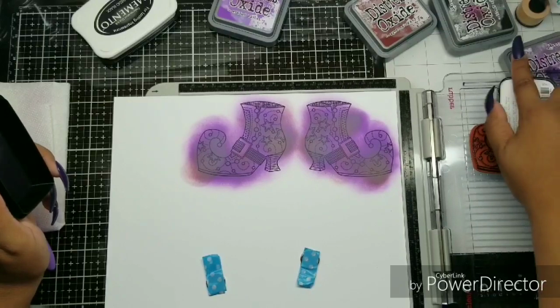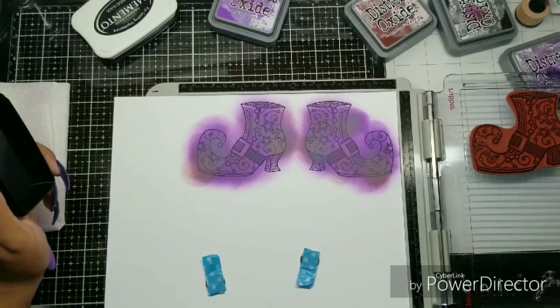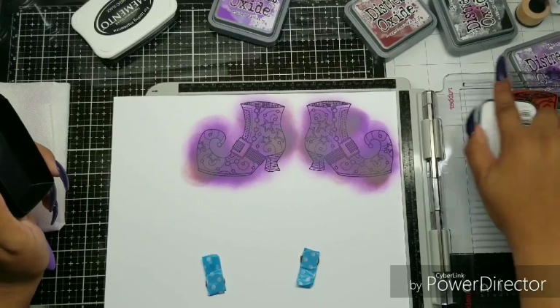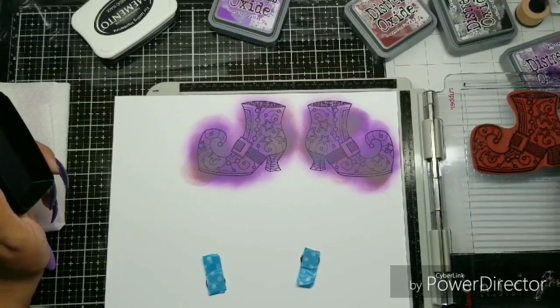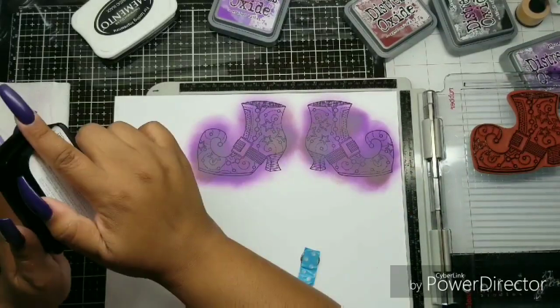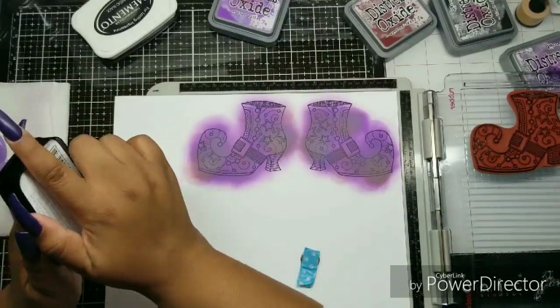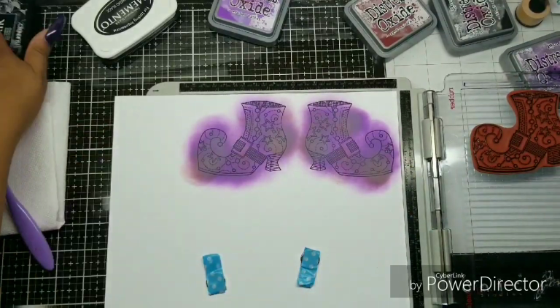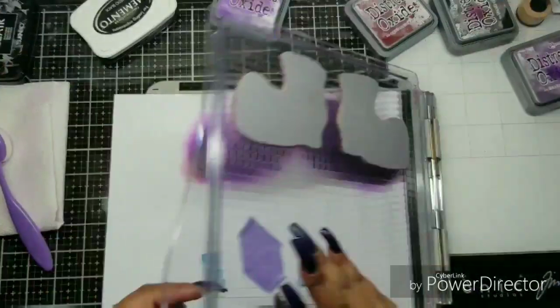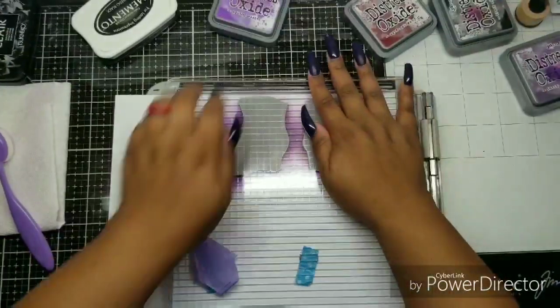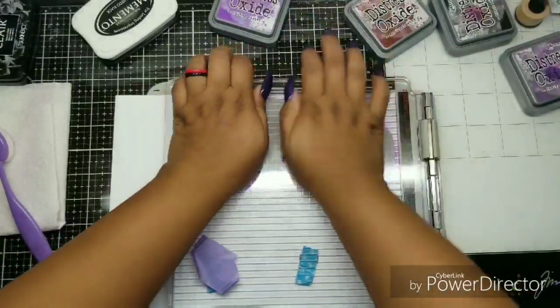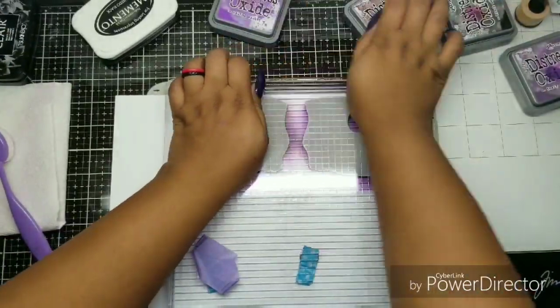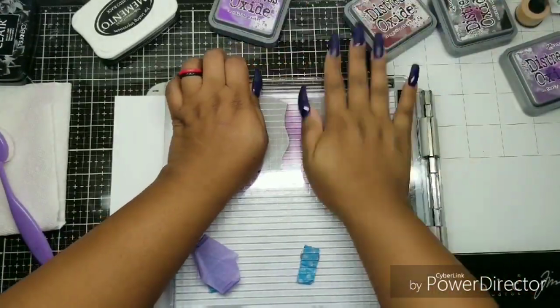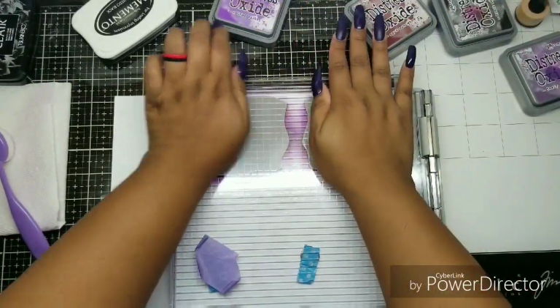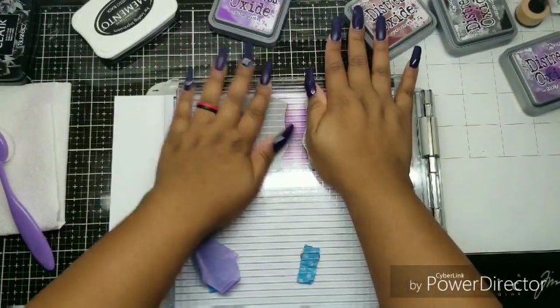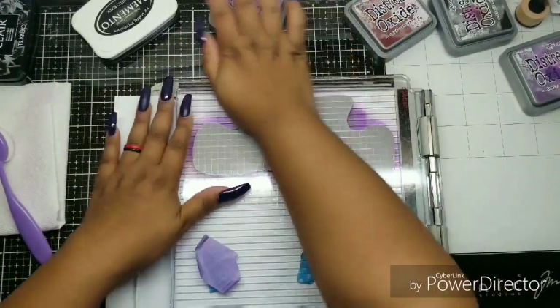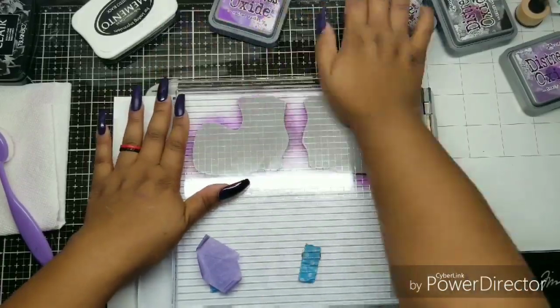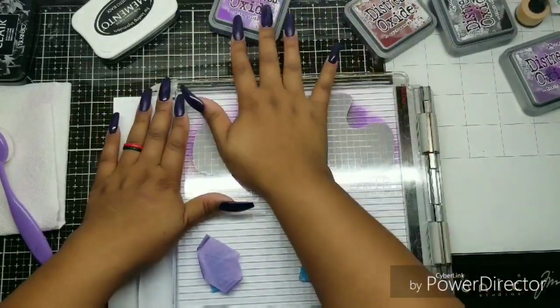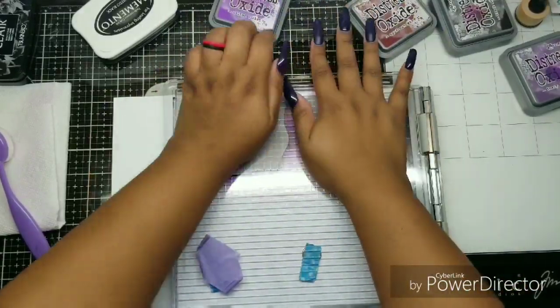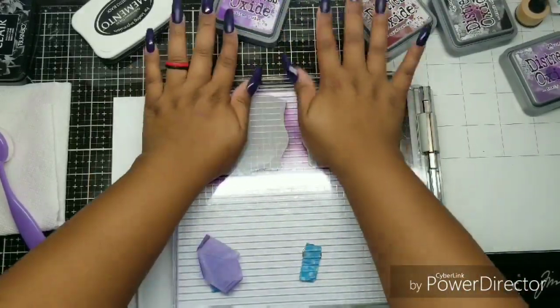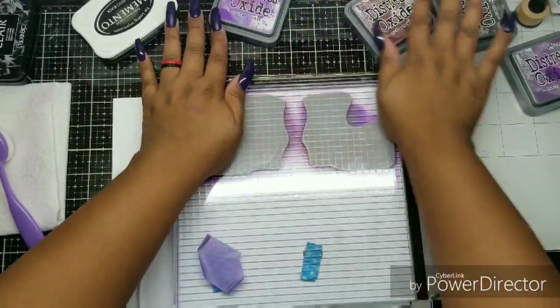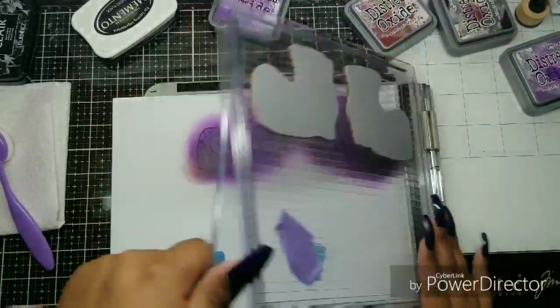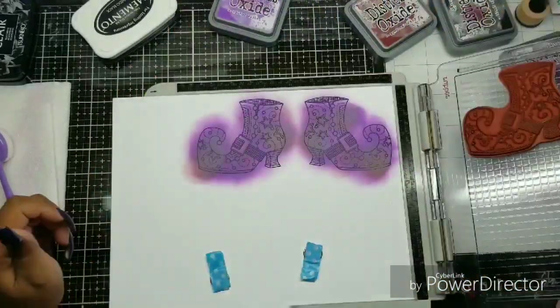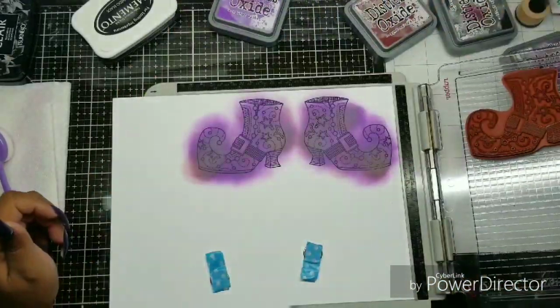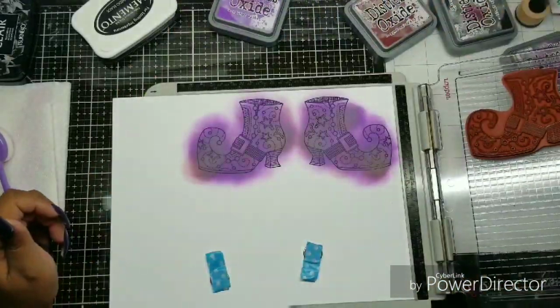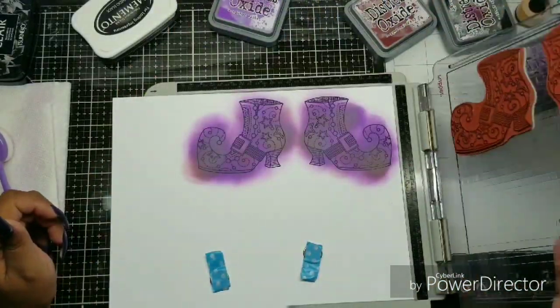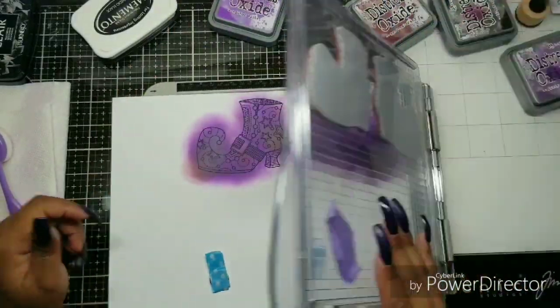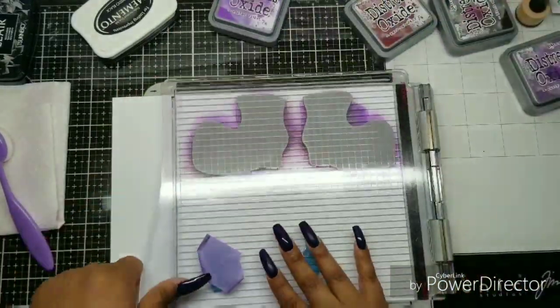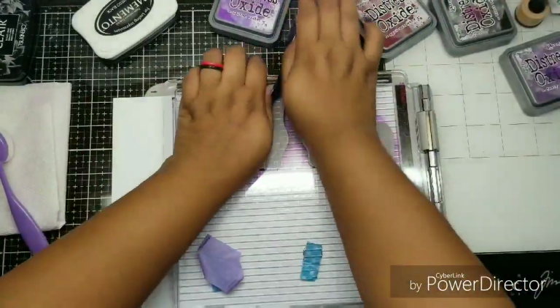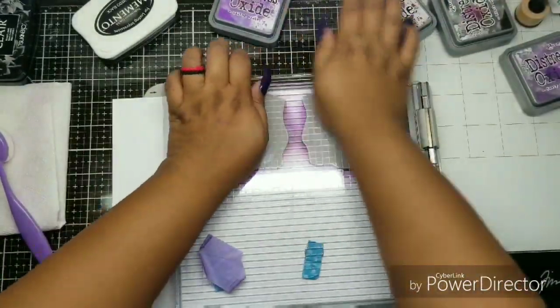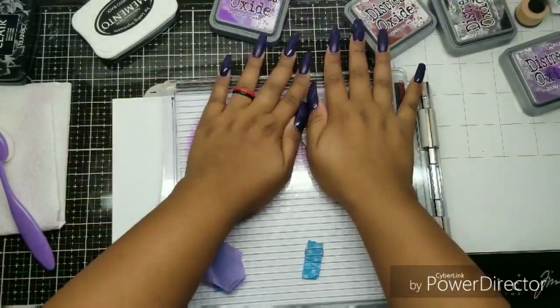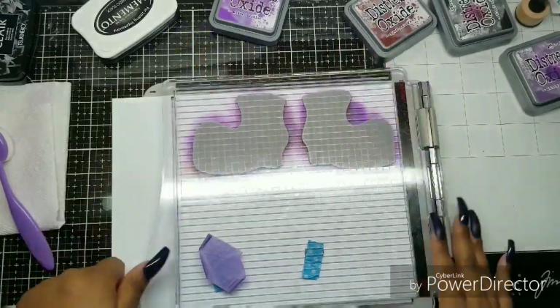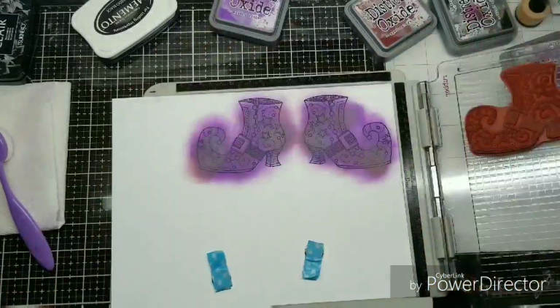I'm going to do it one more time to make it even darker and get even more detail. I am pushing, pushing, pushing. And I think I am pleased with this print.